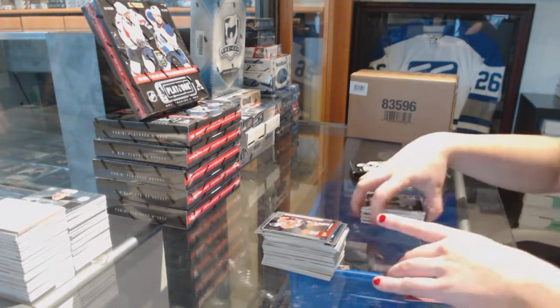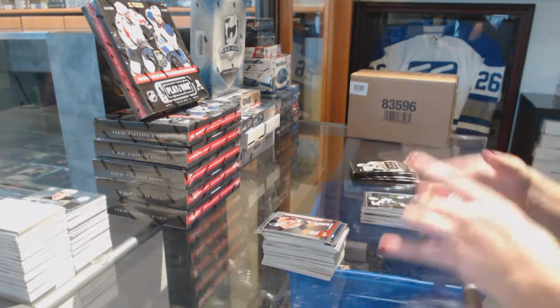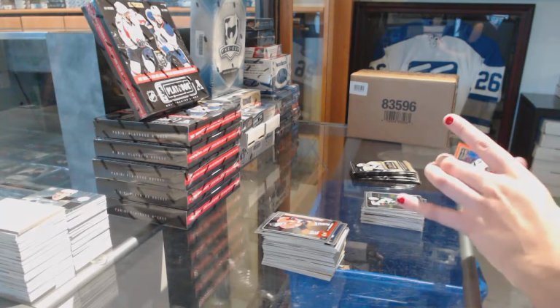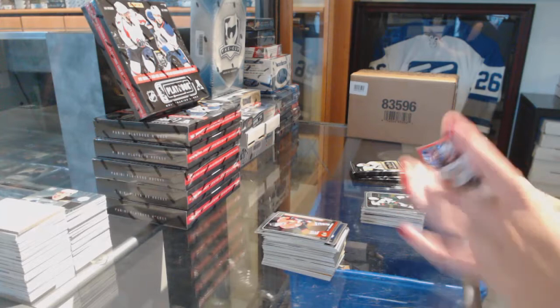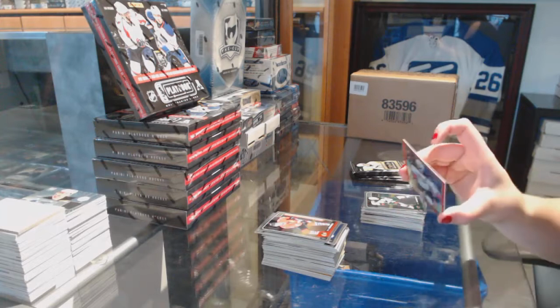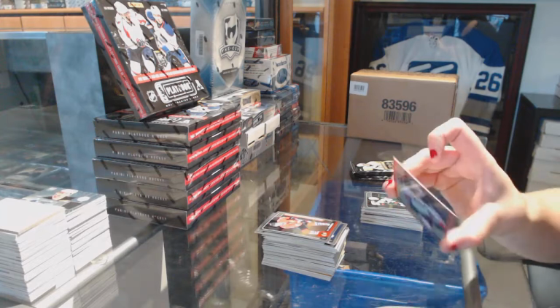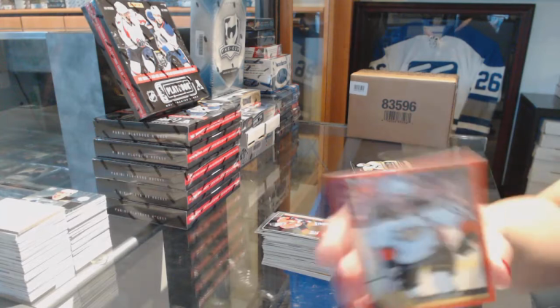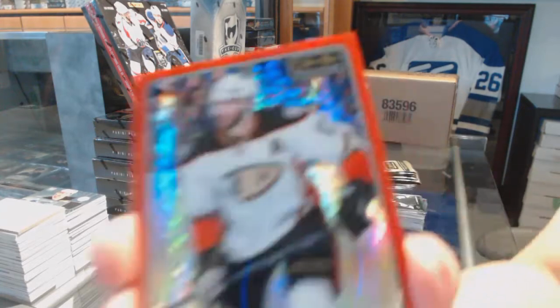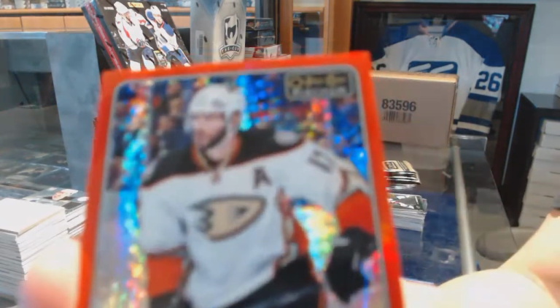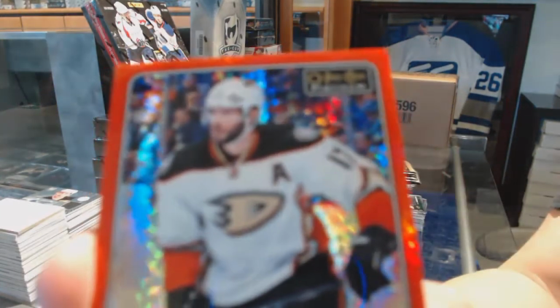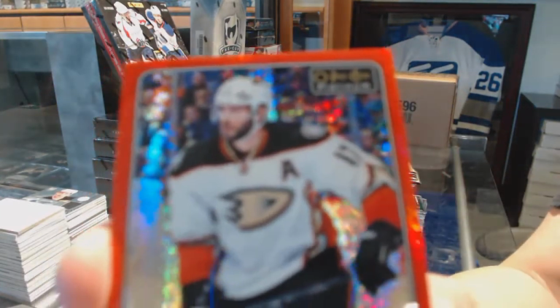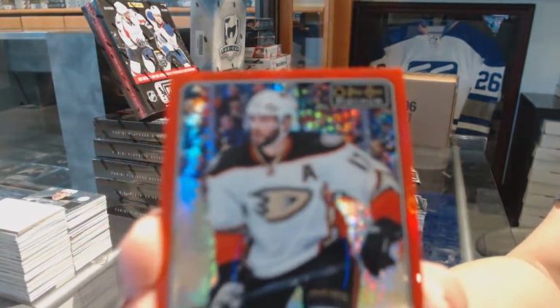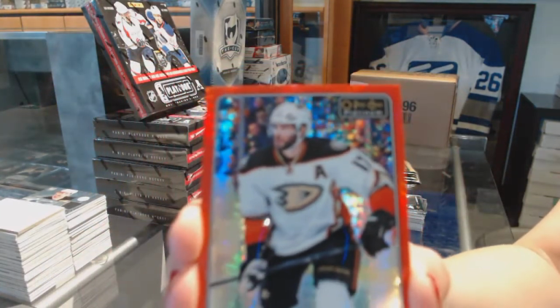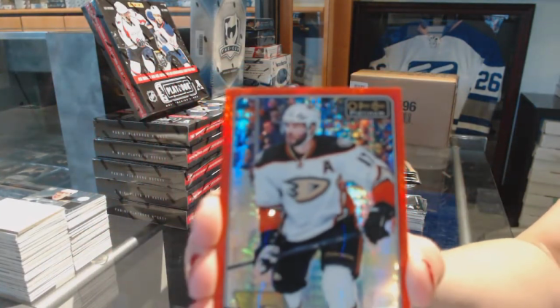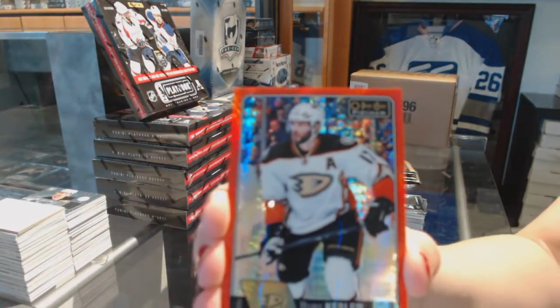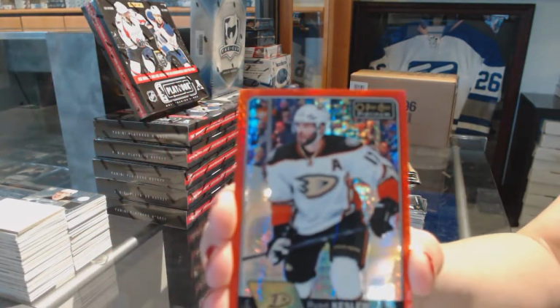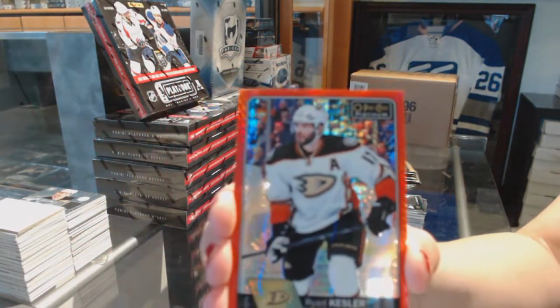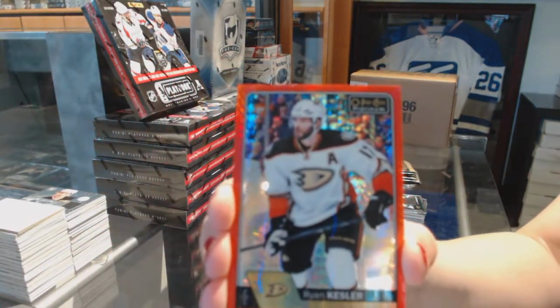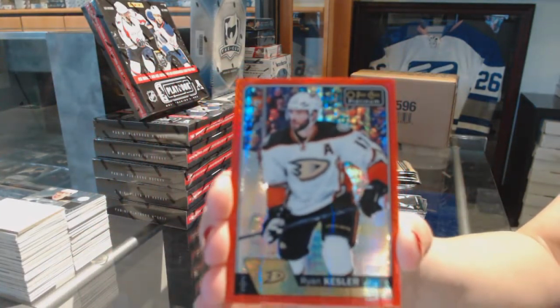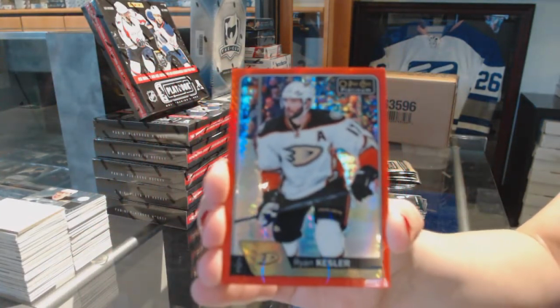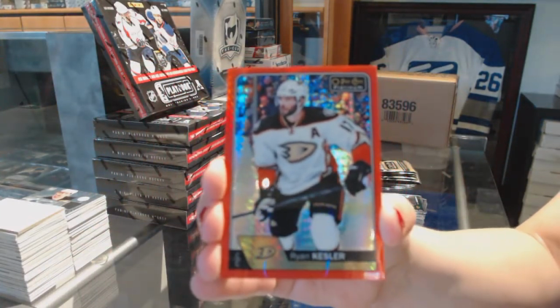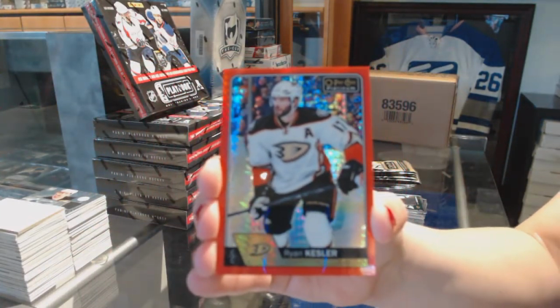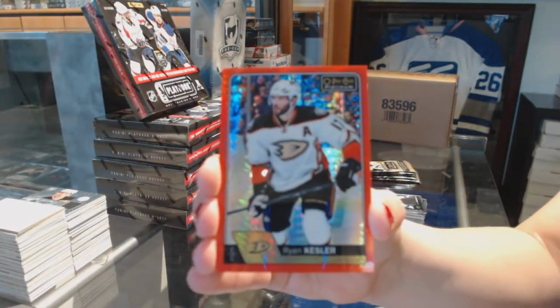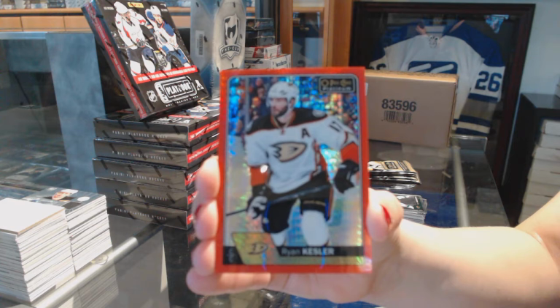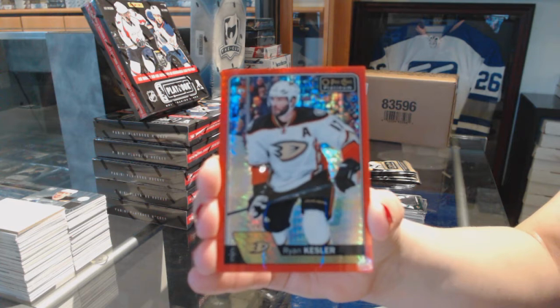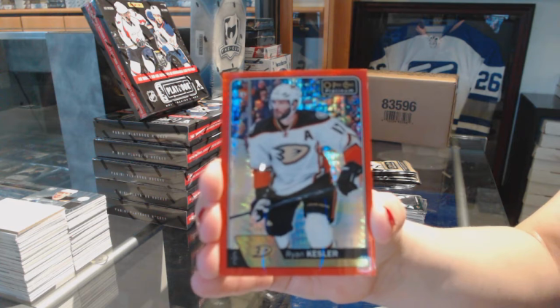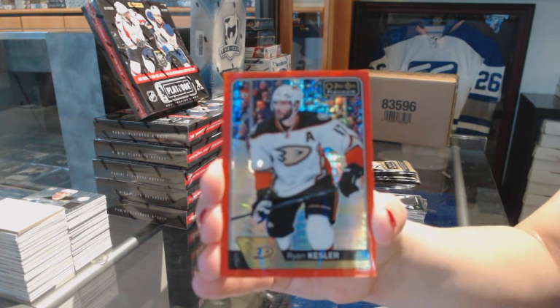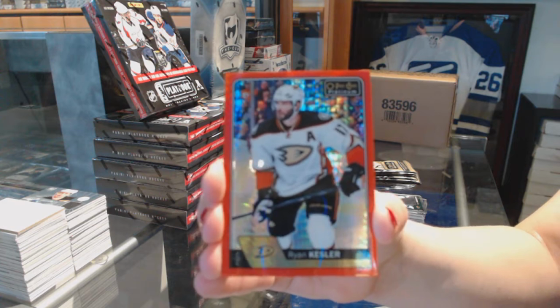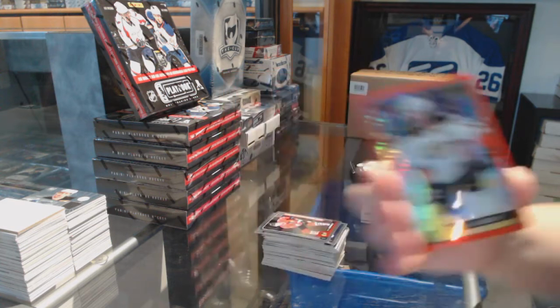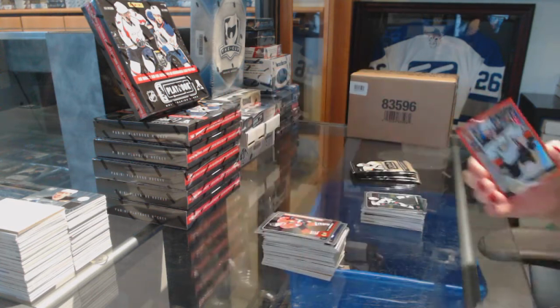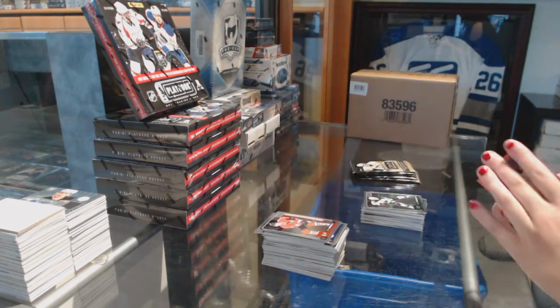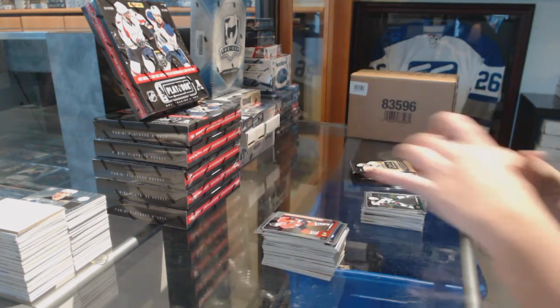Nick Schmaltz Rookie. And we've got a Red Prism, number two of 199, Ryan Kesler. Ryan Kesler.